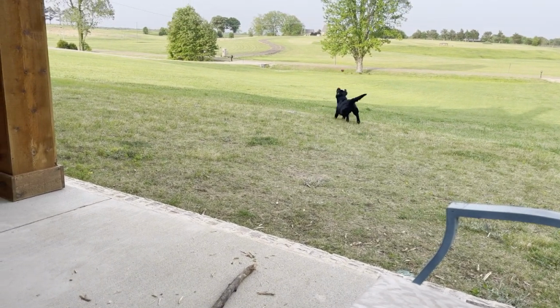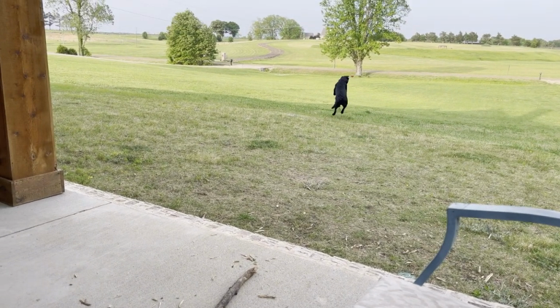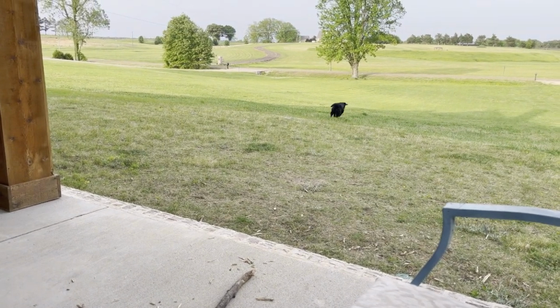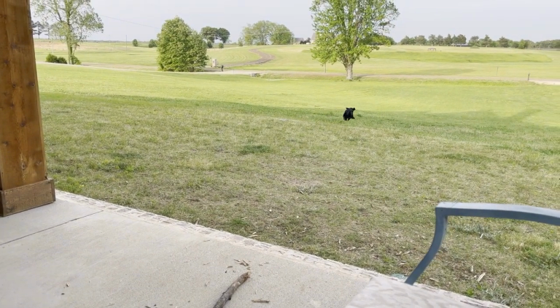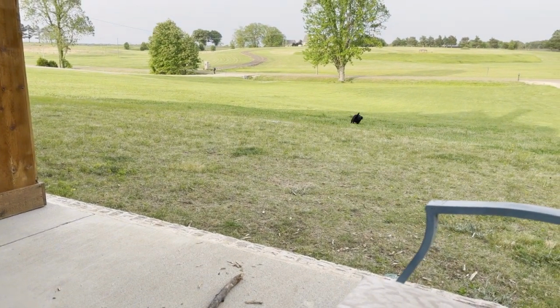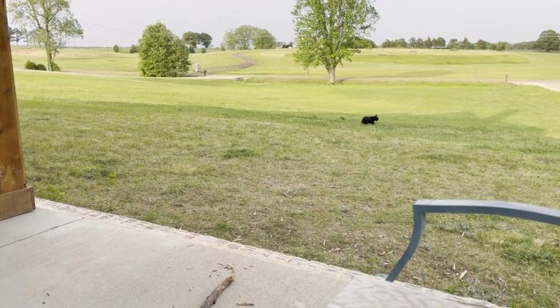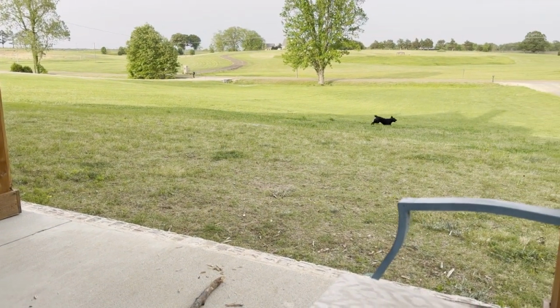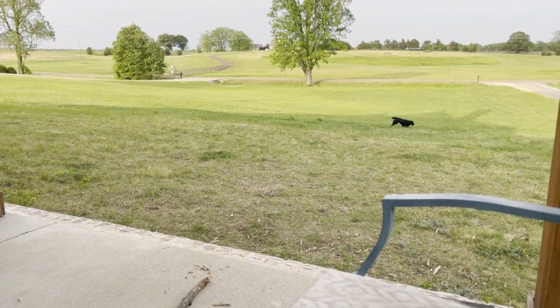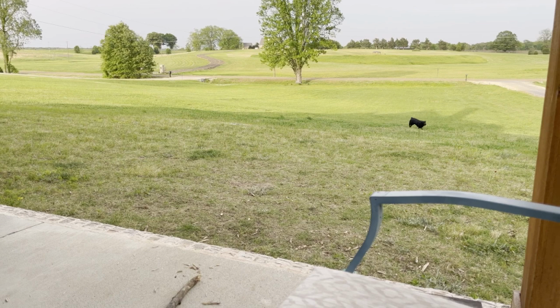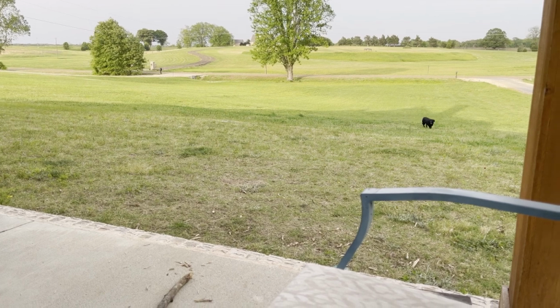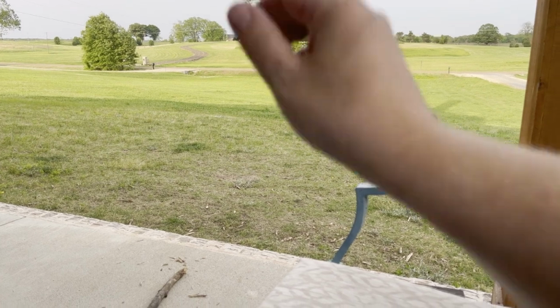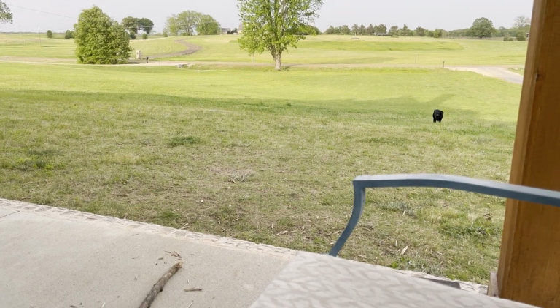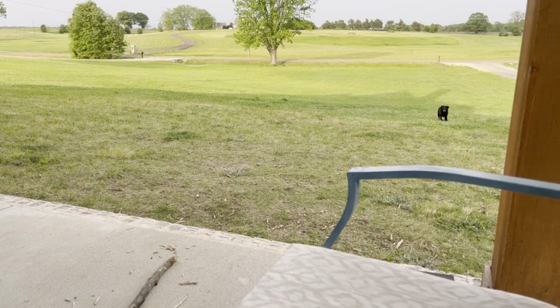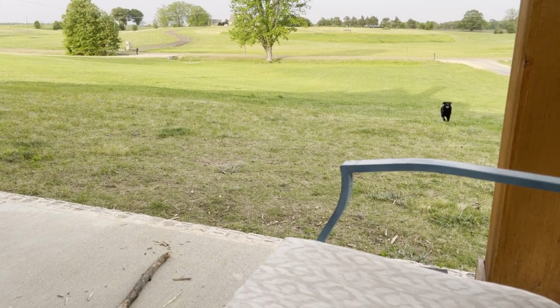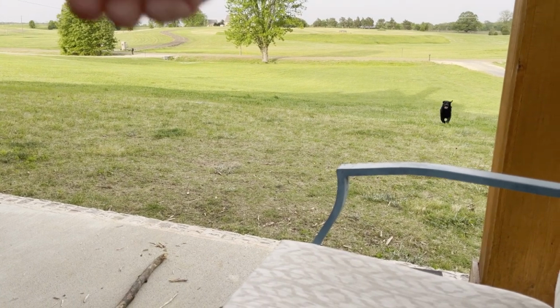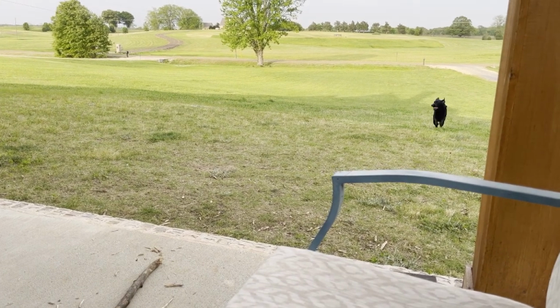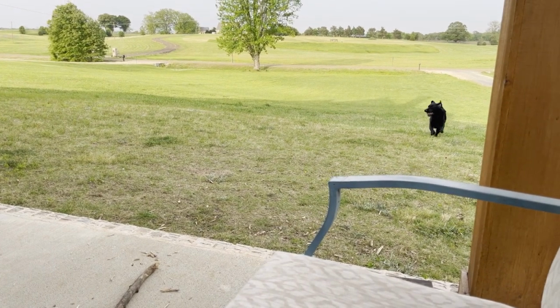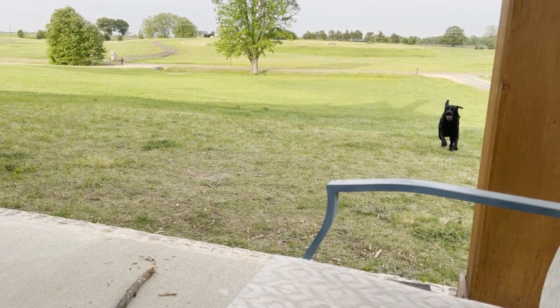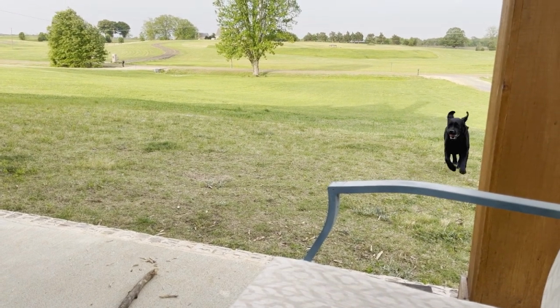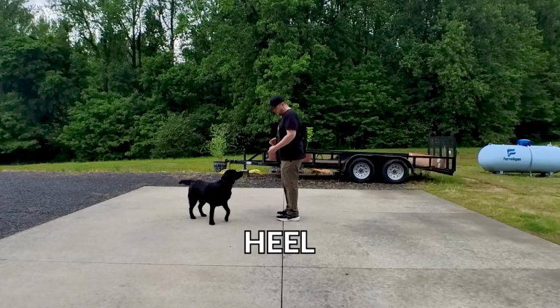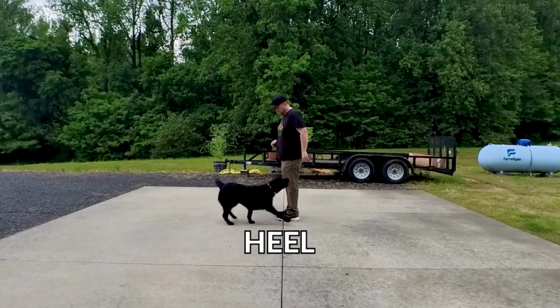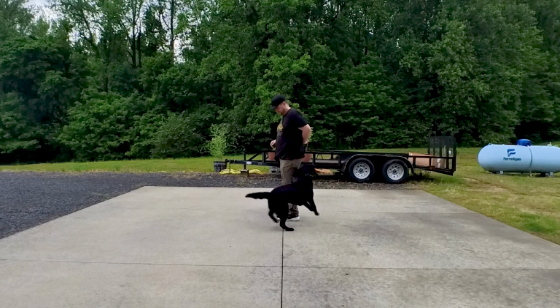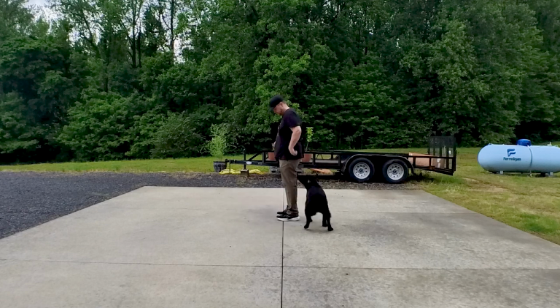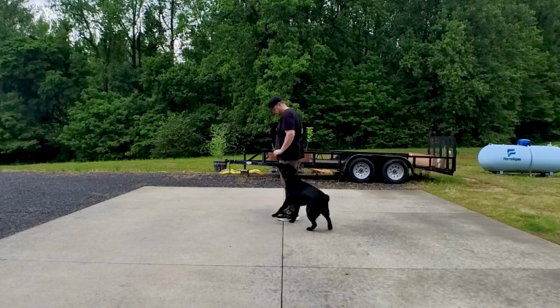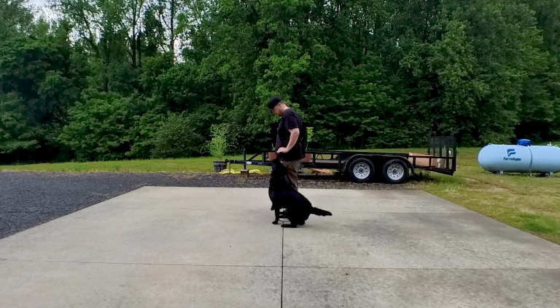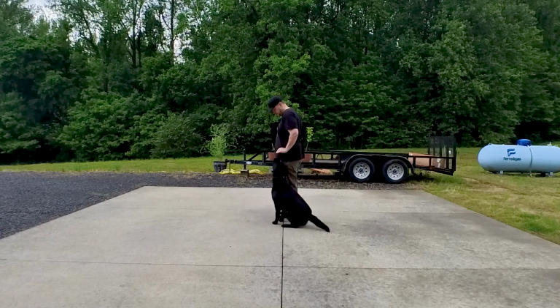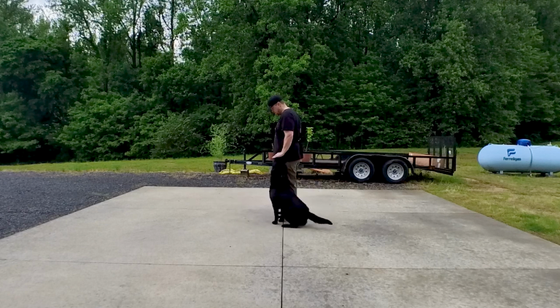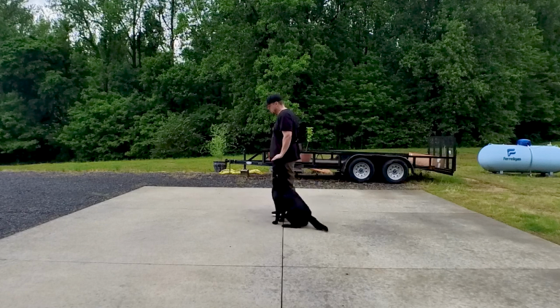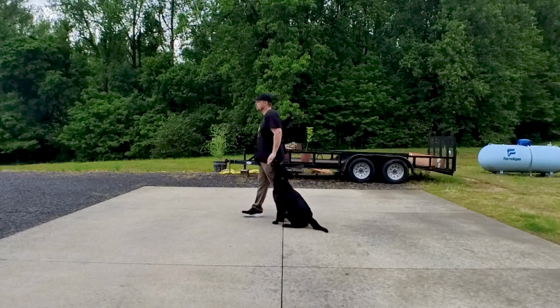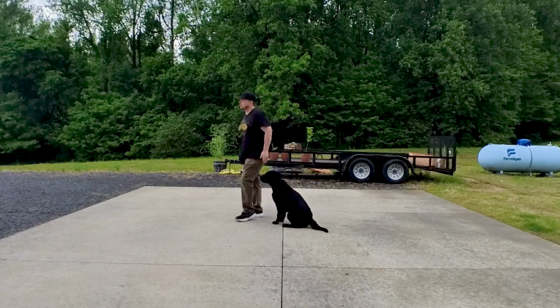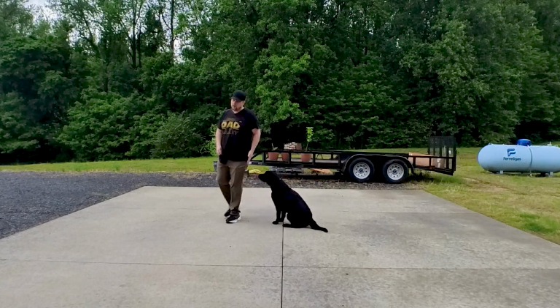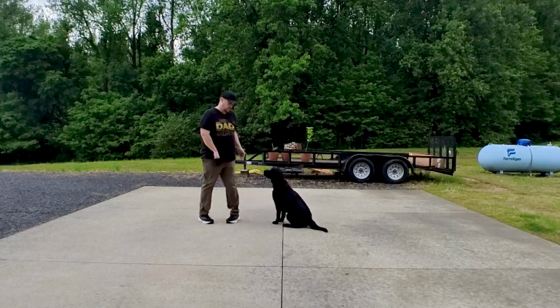Let's head over to a little mini session I did with Willow one day this week, and I'll show you something that's been on my mind about her down command. Take a second to just observe what one of these sessions looks like without any editing.